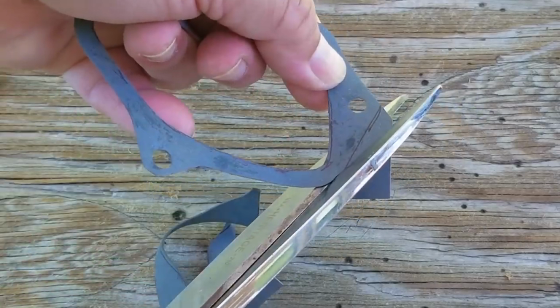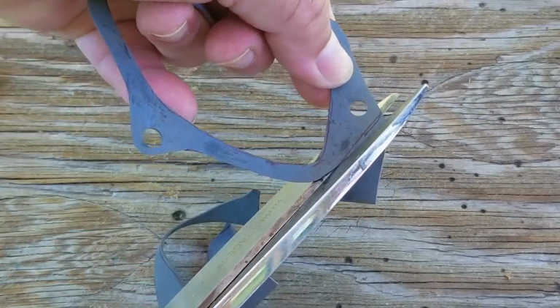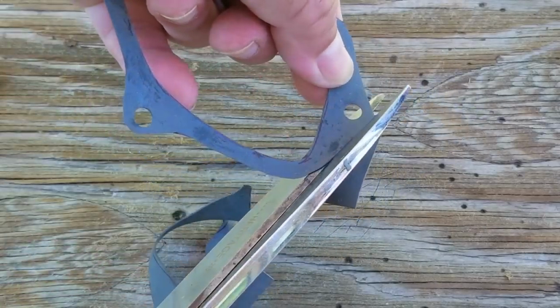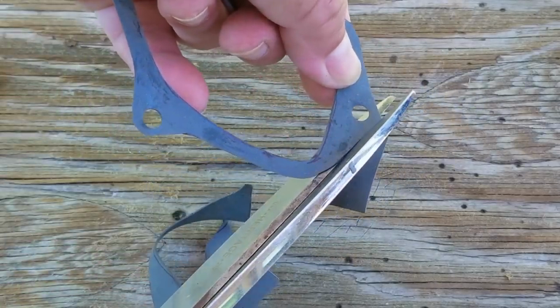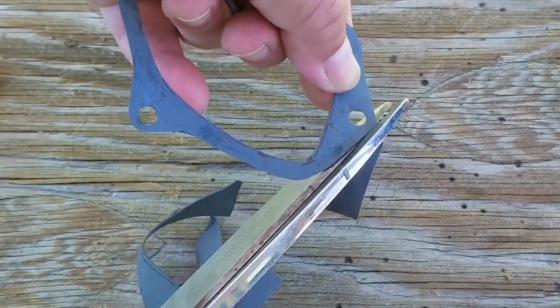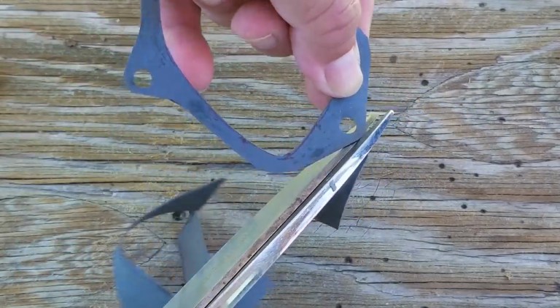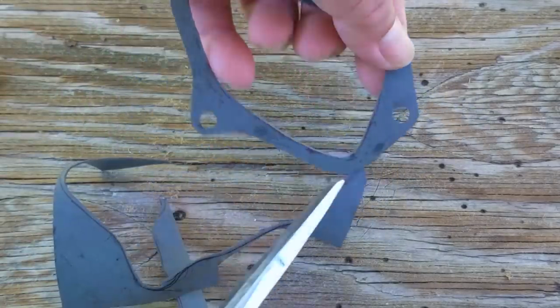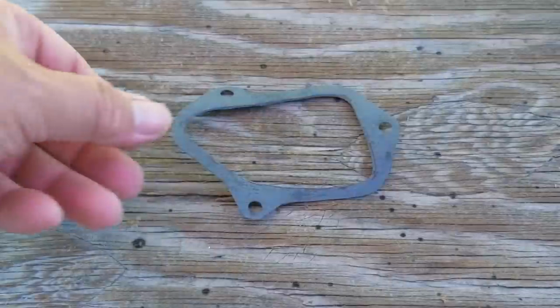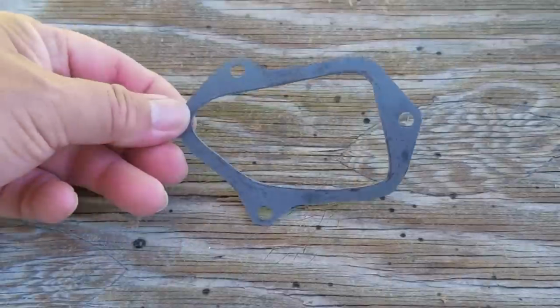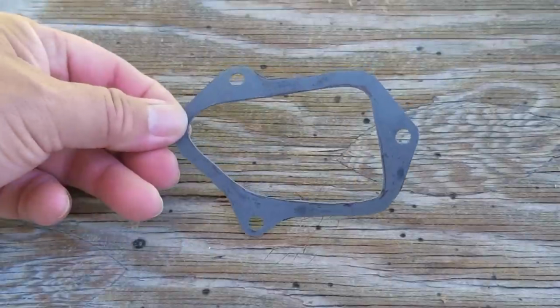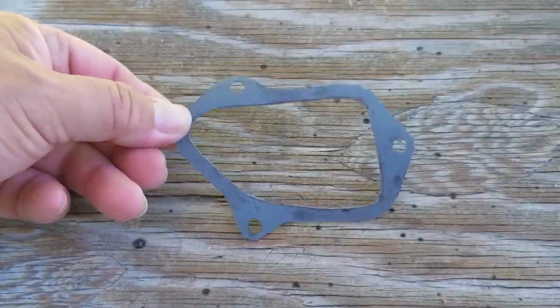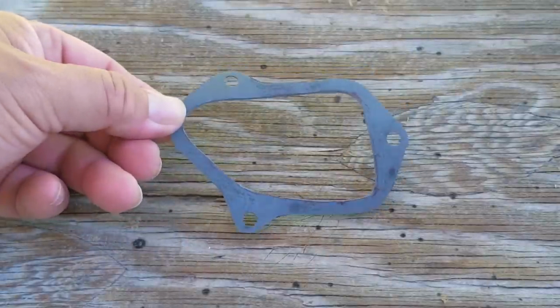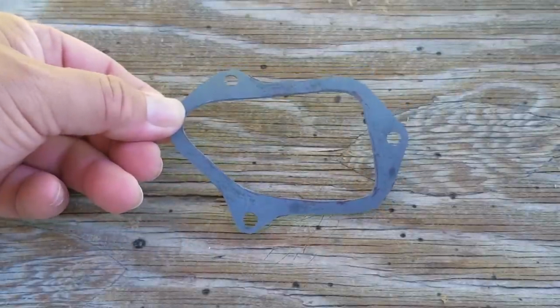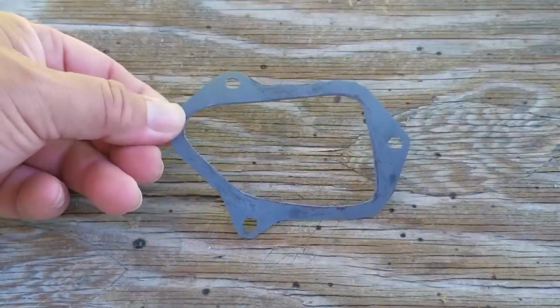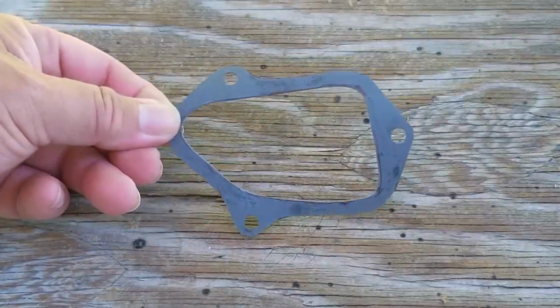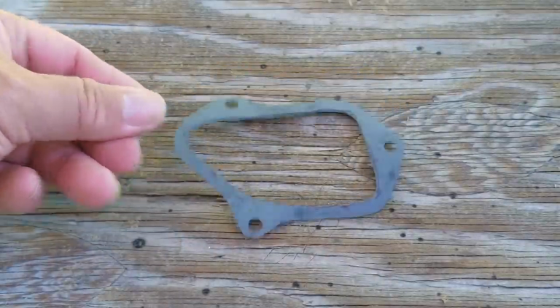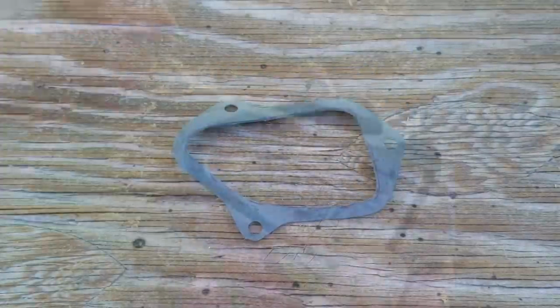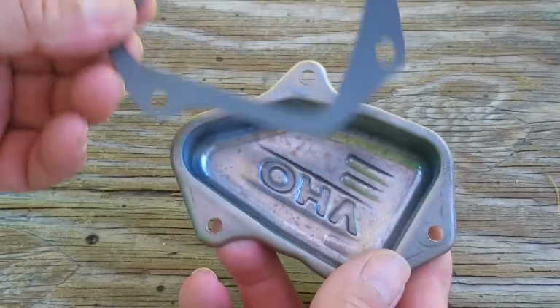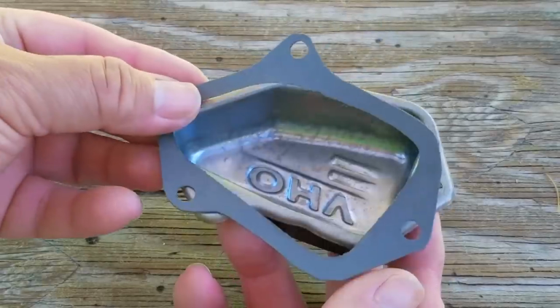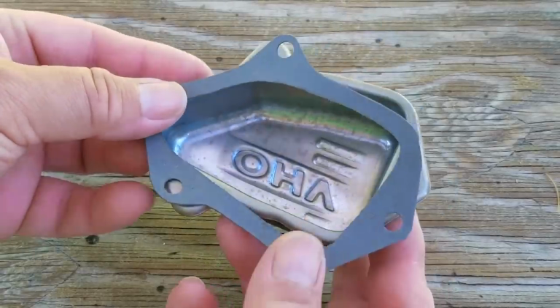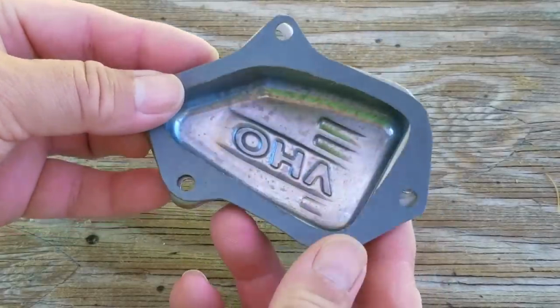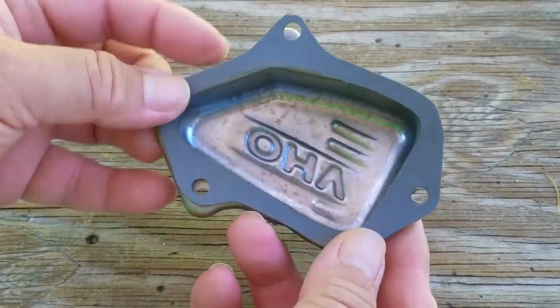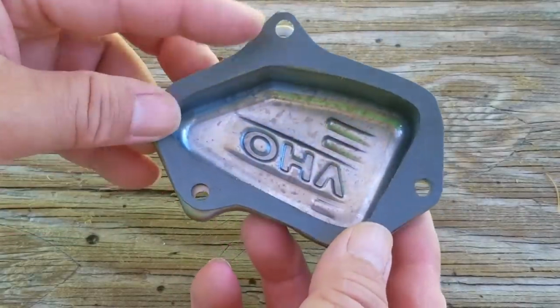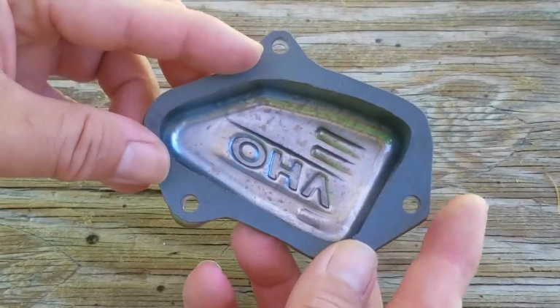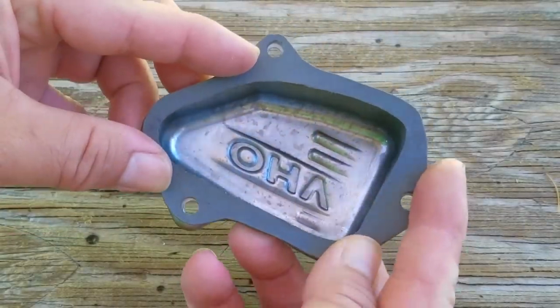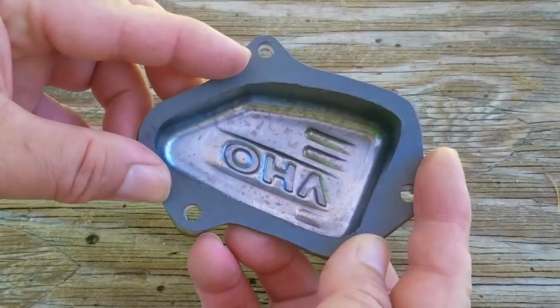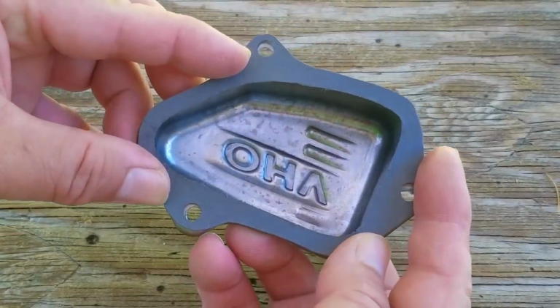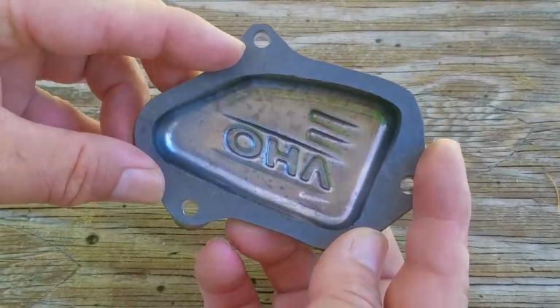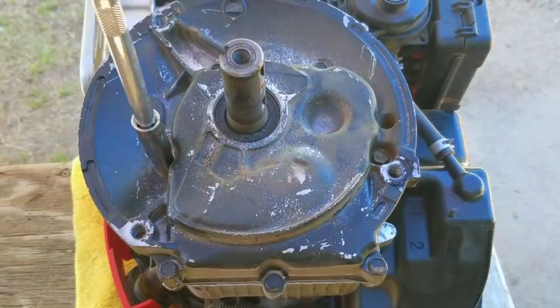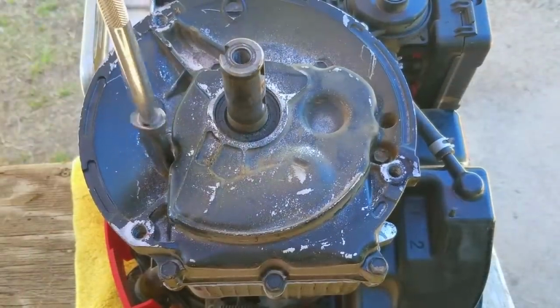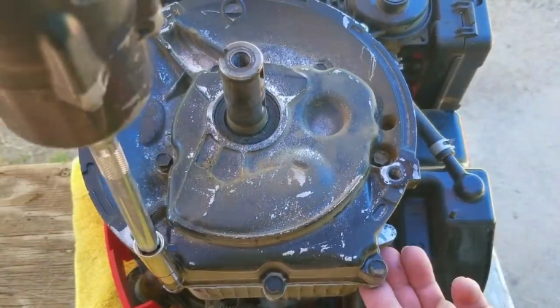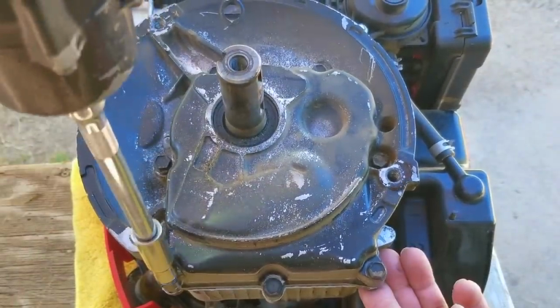I did consider using some sort of sealer for the gasket but I wanted to try this out first, and to be honest I think I did a pretty good job. After making sure it fits the valve cover base I patted myself on the back, put my wallet back in my pocket, and moved on to the engine.